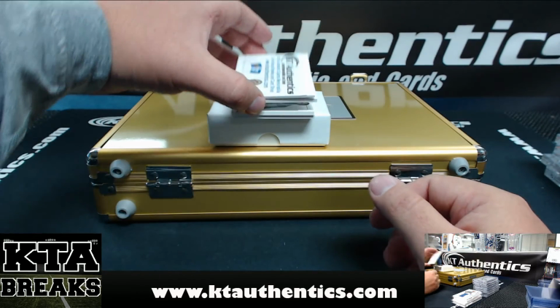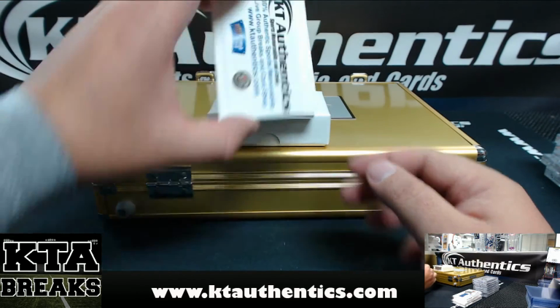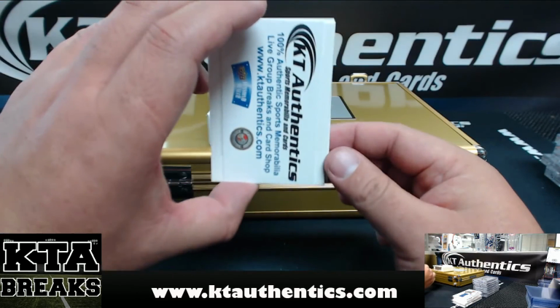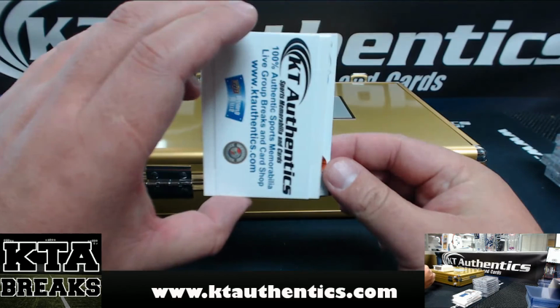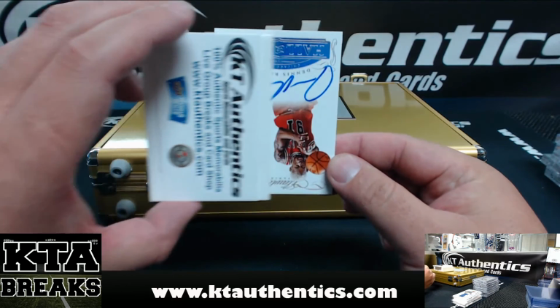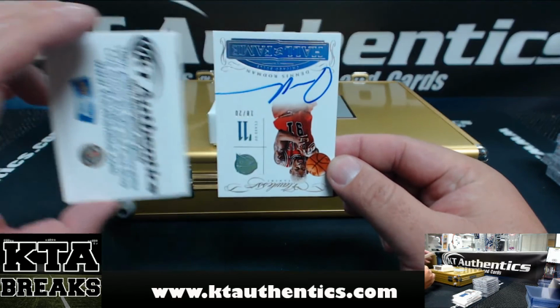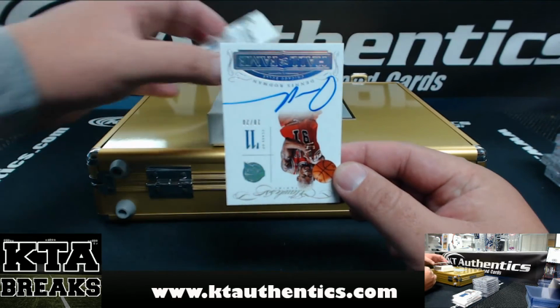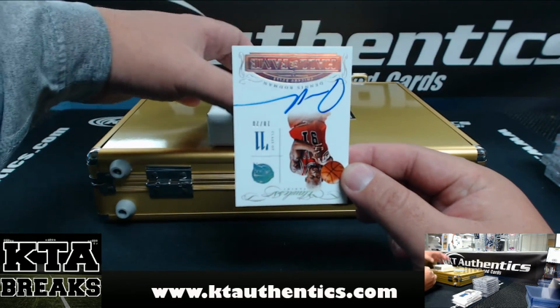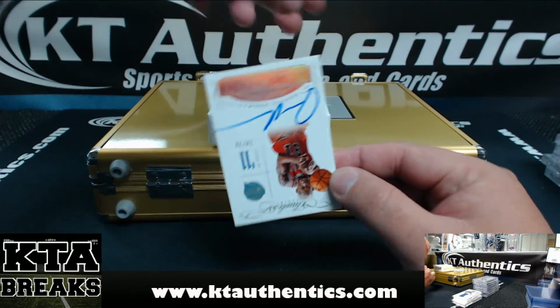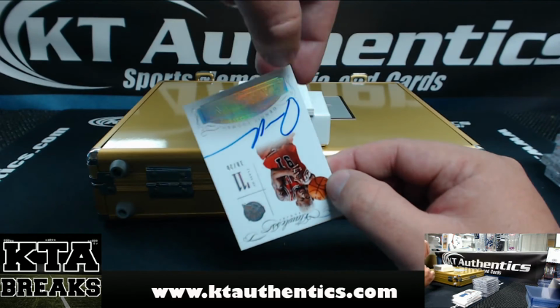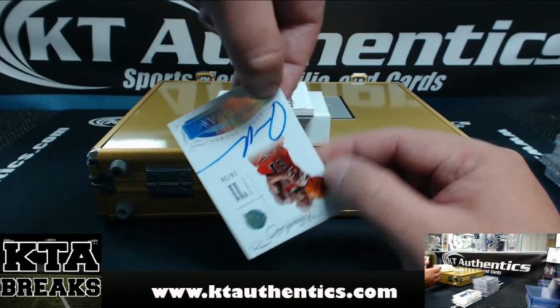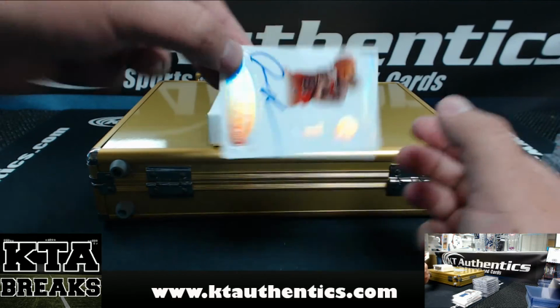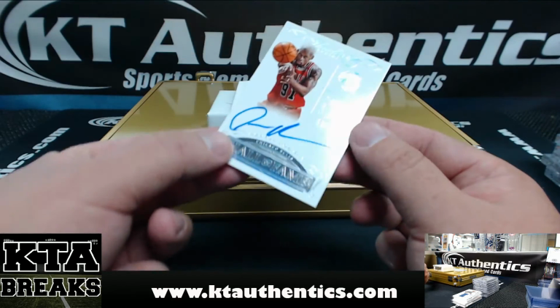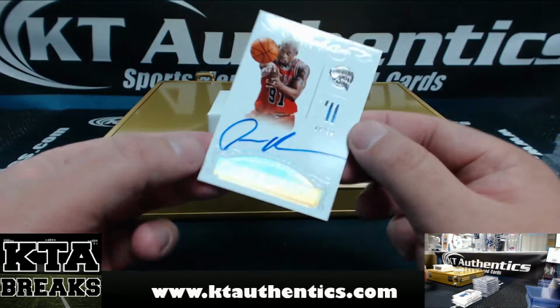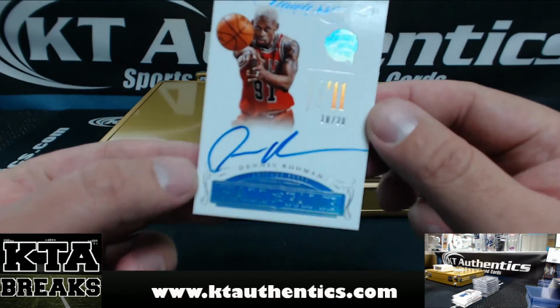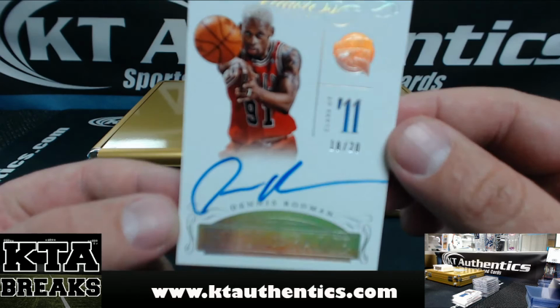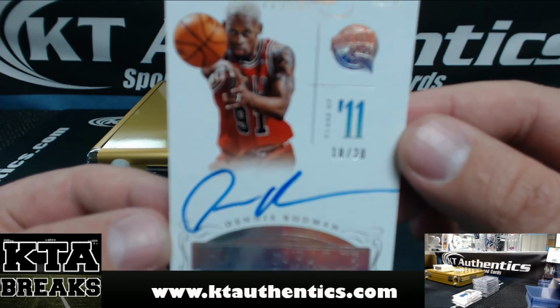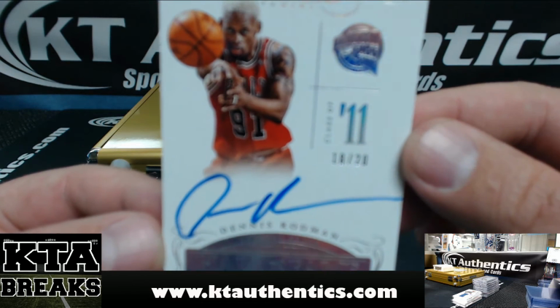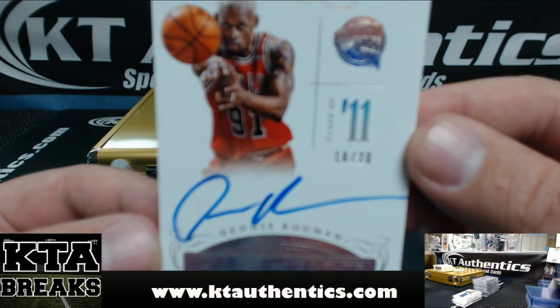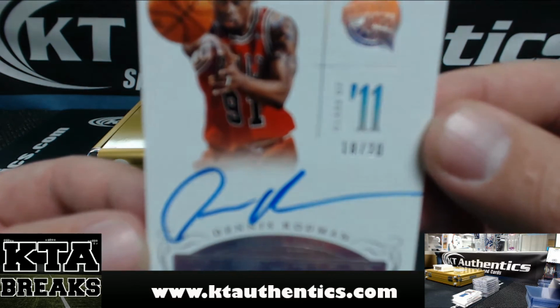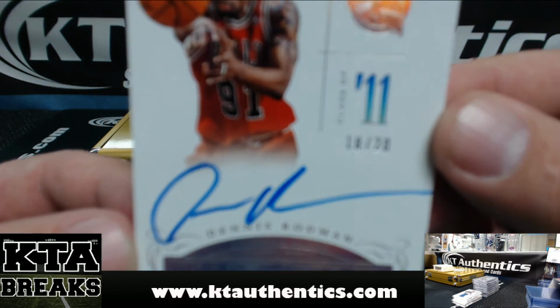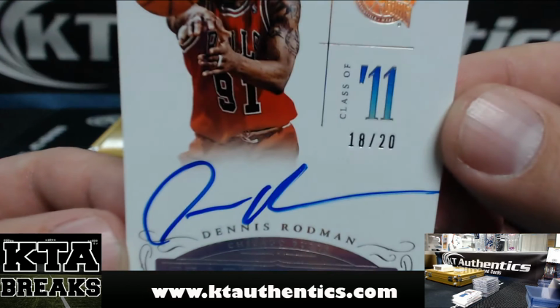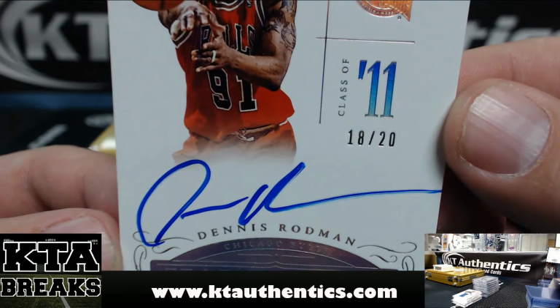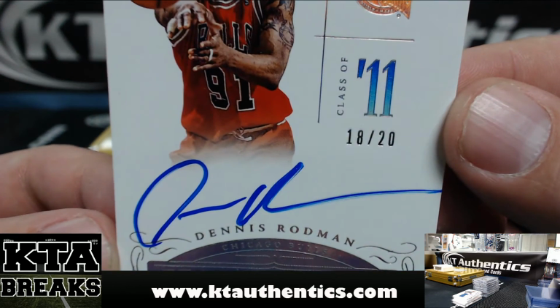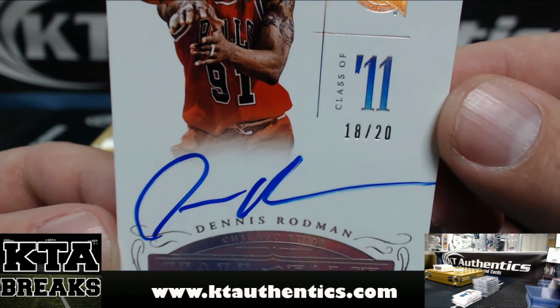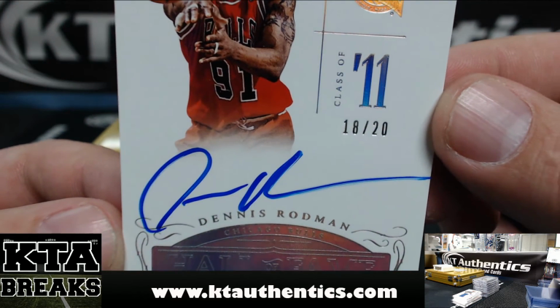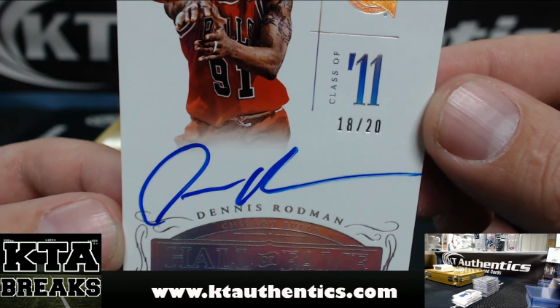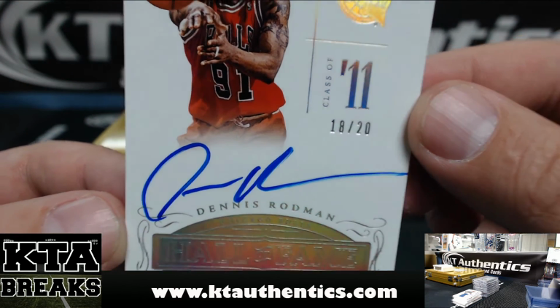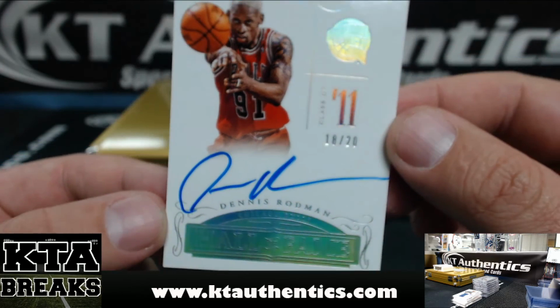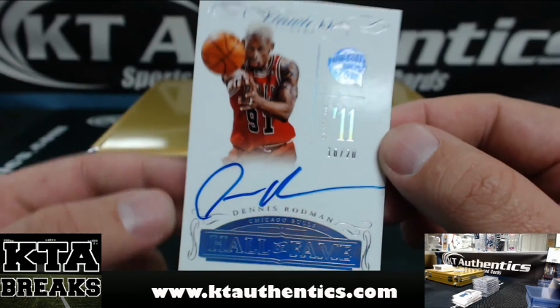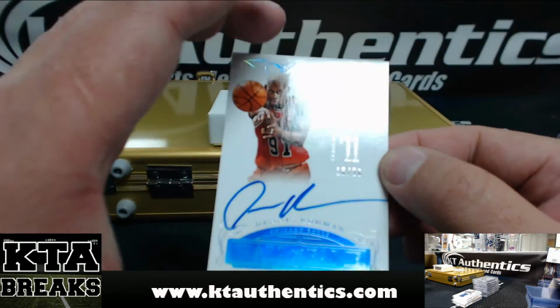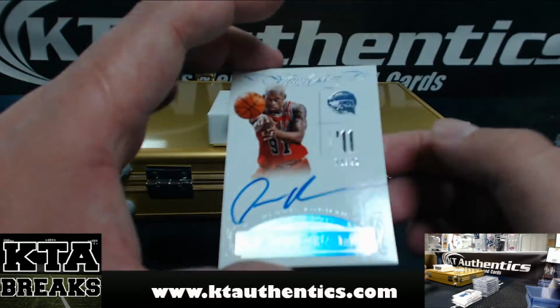Next one is Dennis Rodman, Hall of Fame, 18 of 20. I wonder if his autographs in Flawless do better.